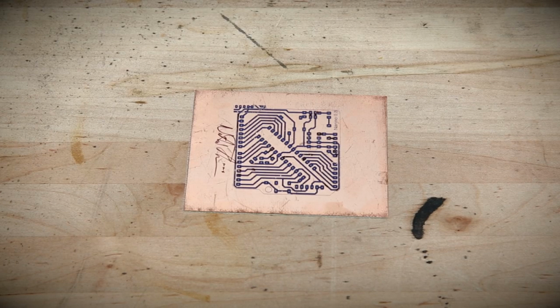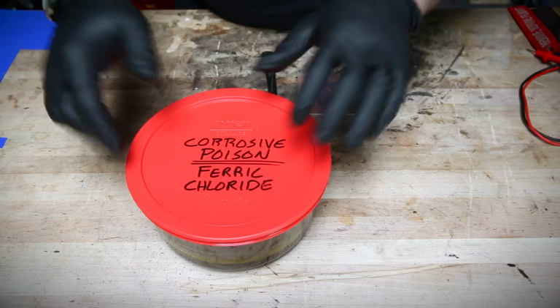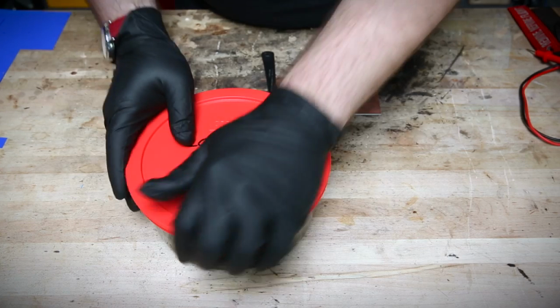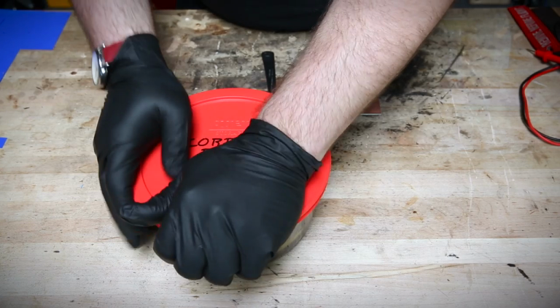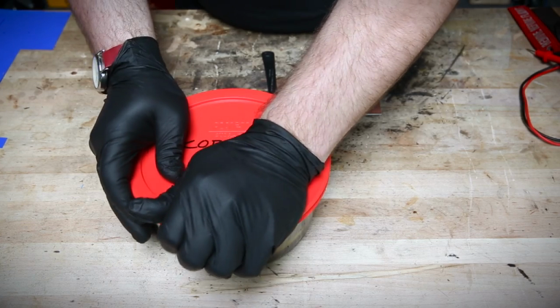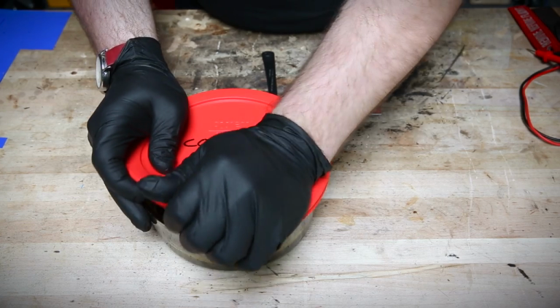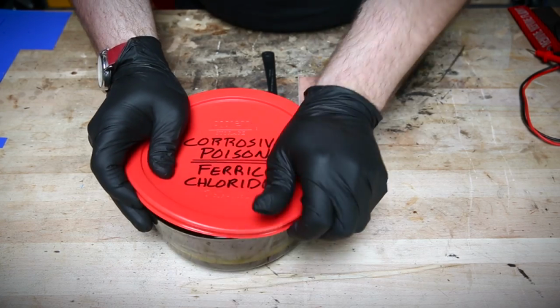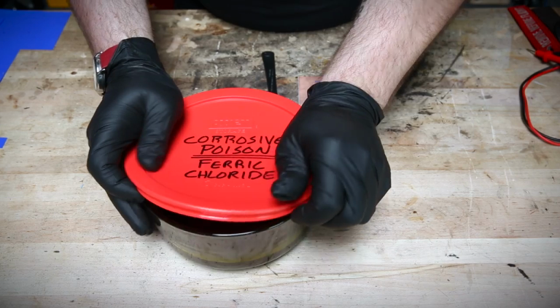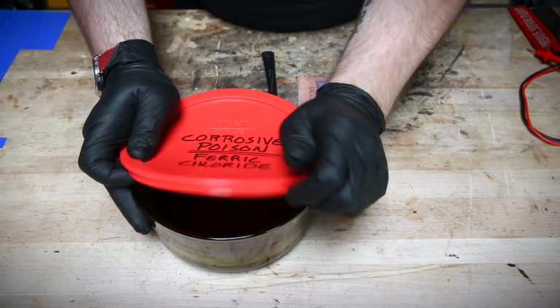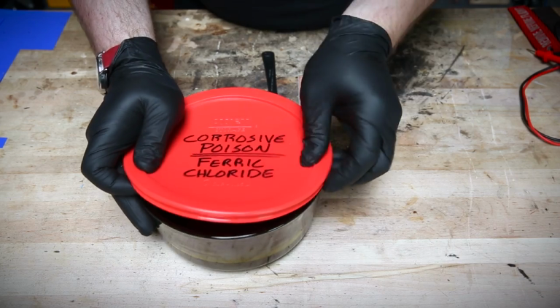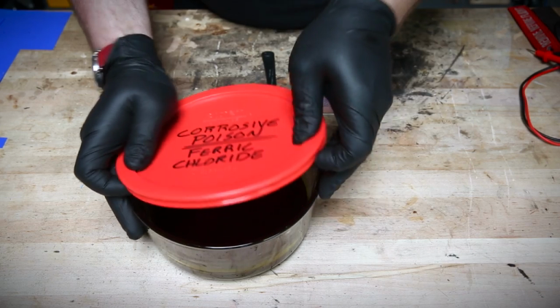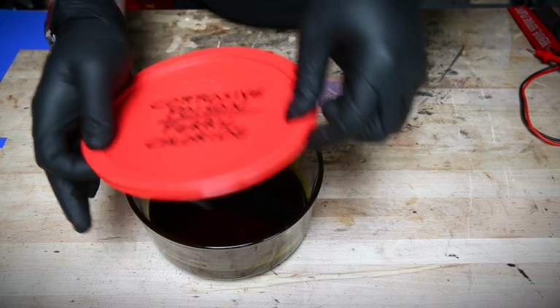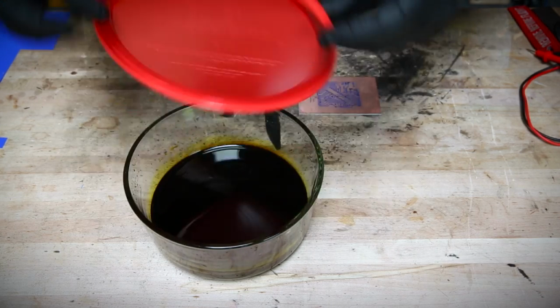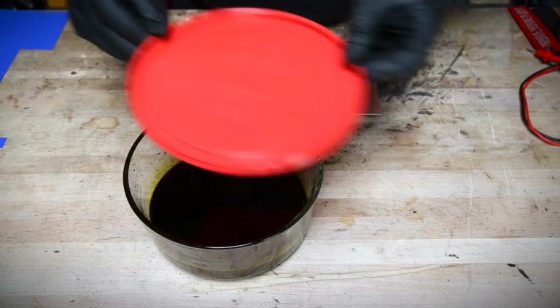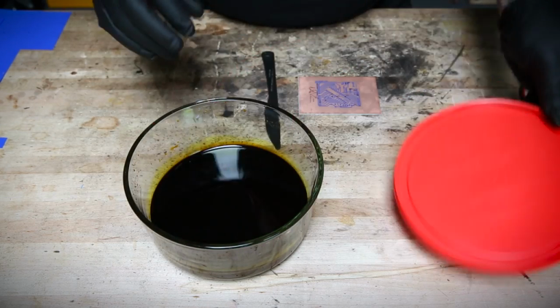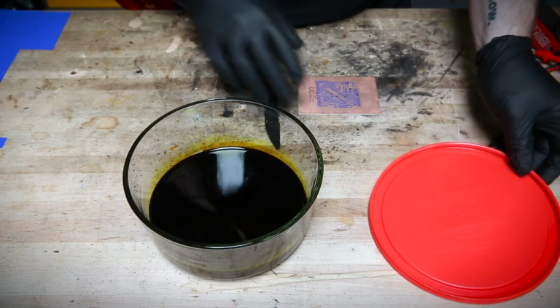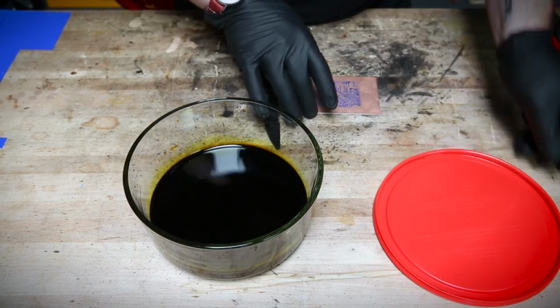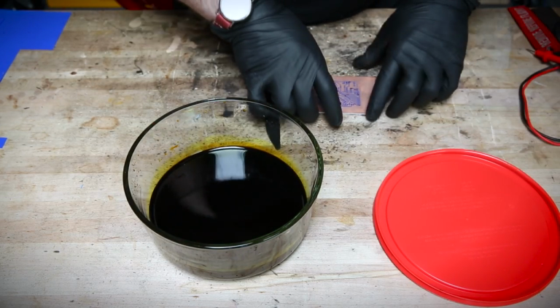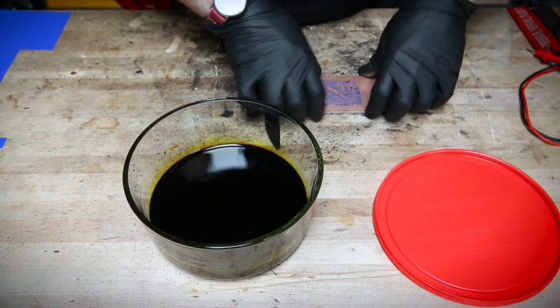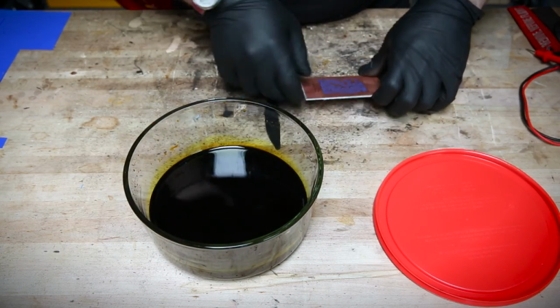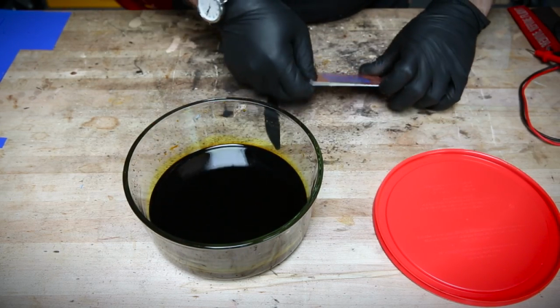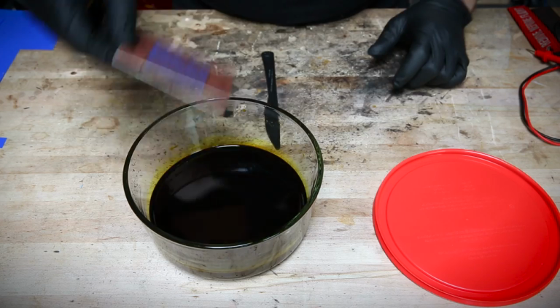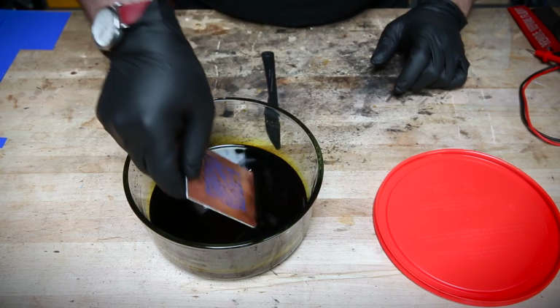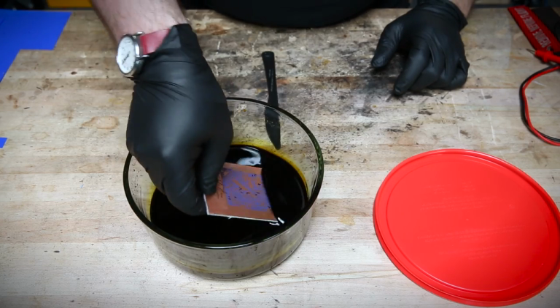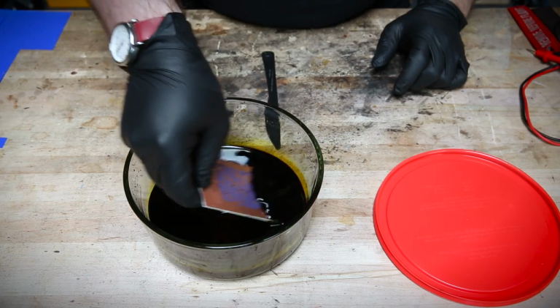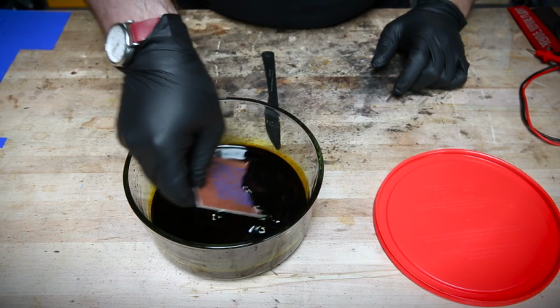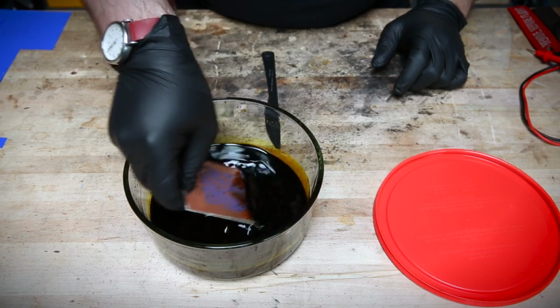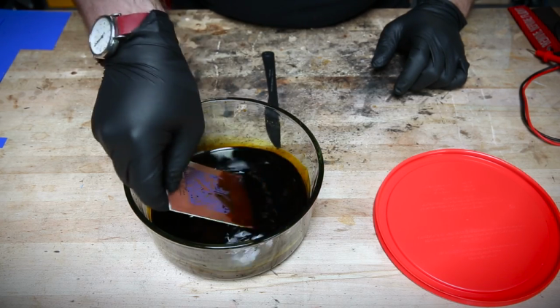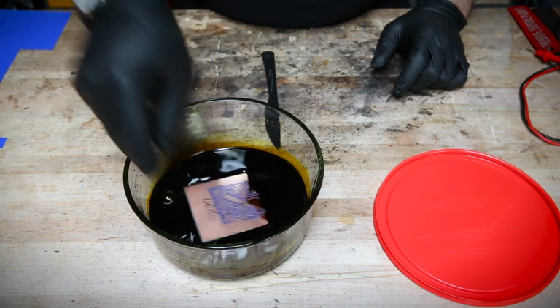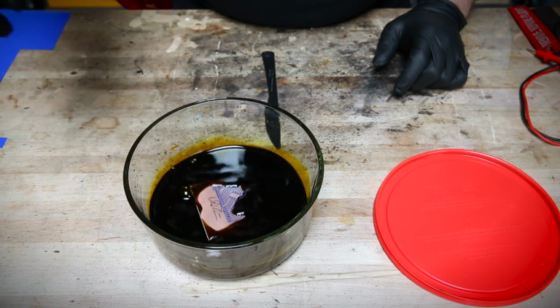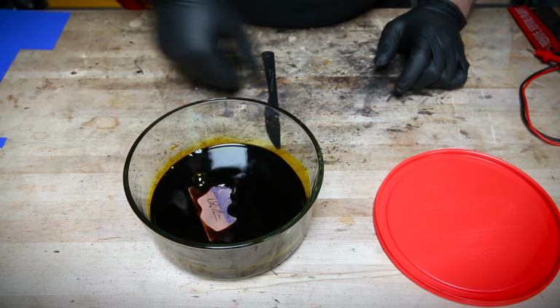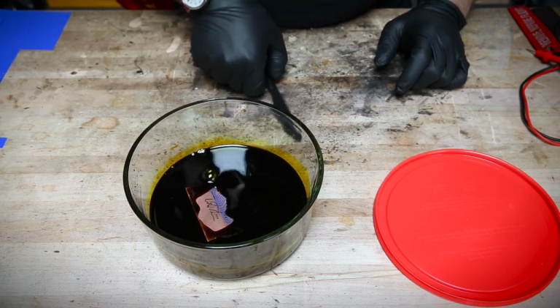Now we just toss it into the etch bath. I'm using ferric chloride, which is my etching of choice, but you can get away with using a mixture of muriatic acid and hydrogen peroxide. I've even heard of using vinegar, salt, and hydrogen peroxide.